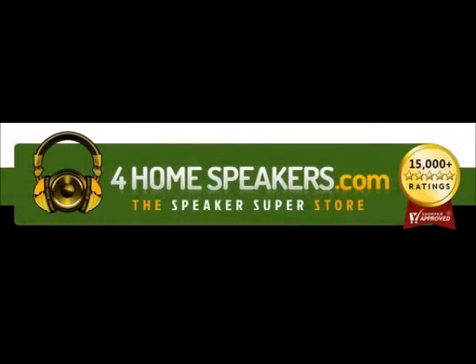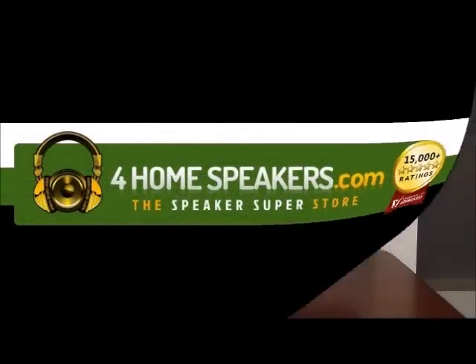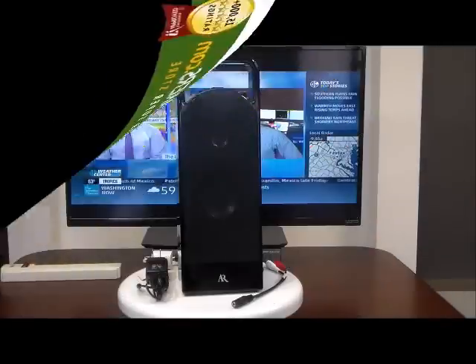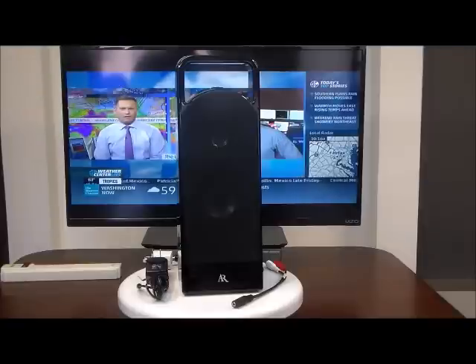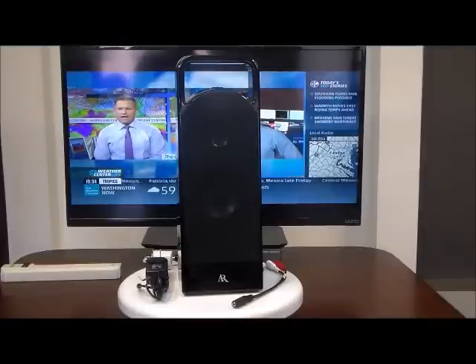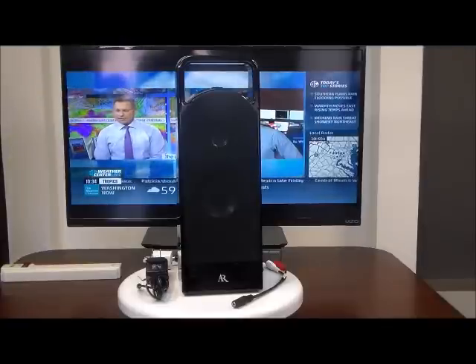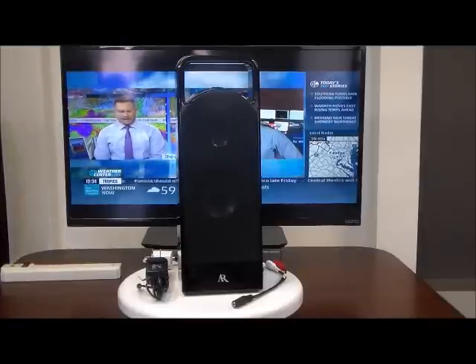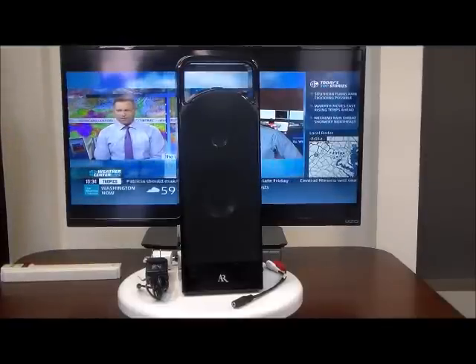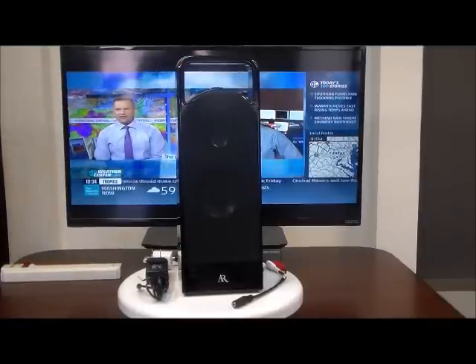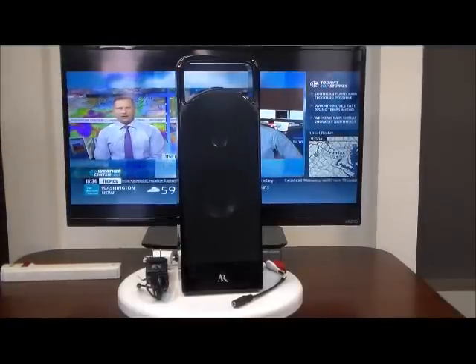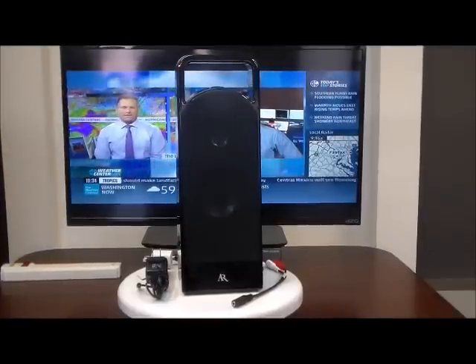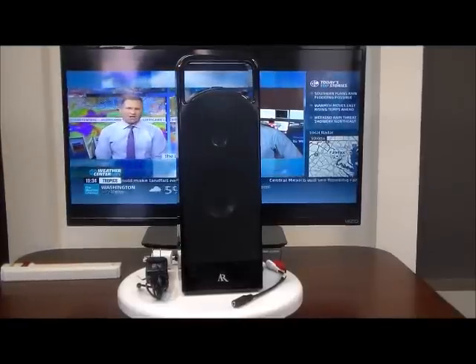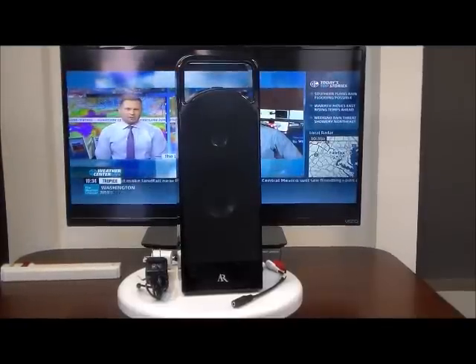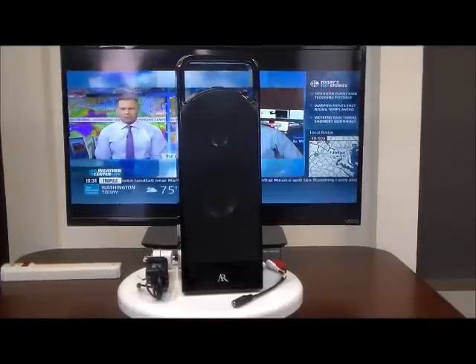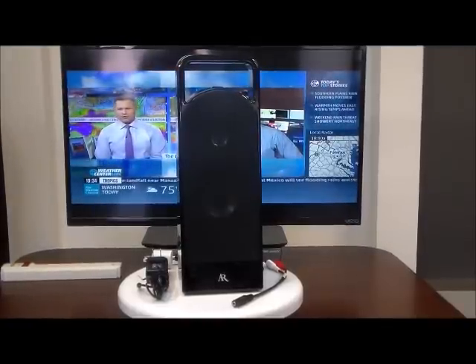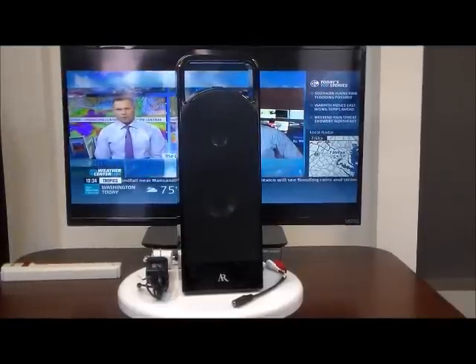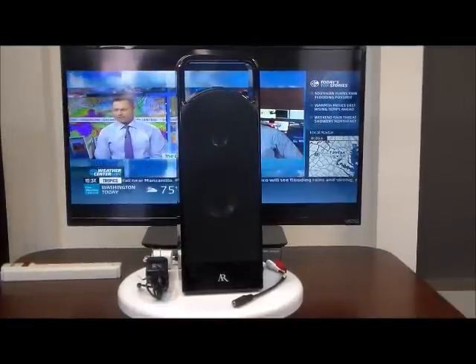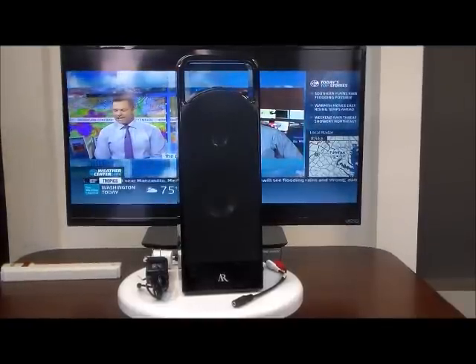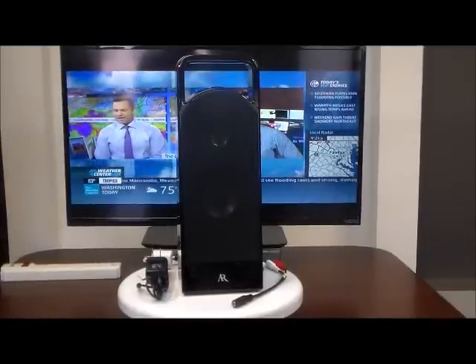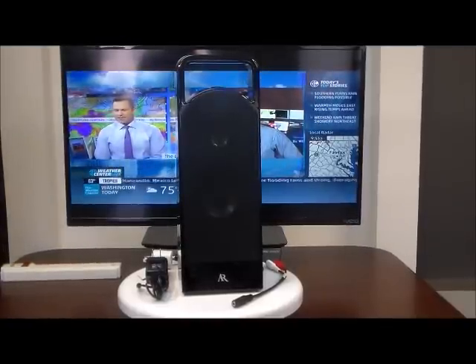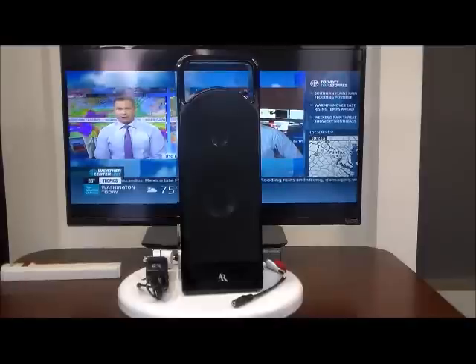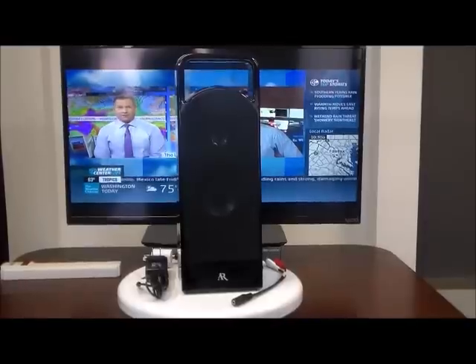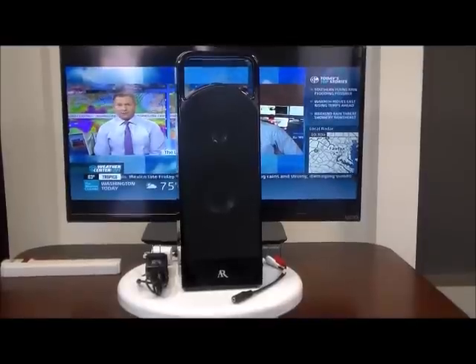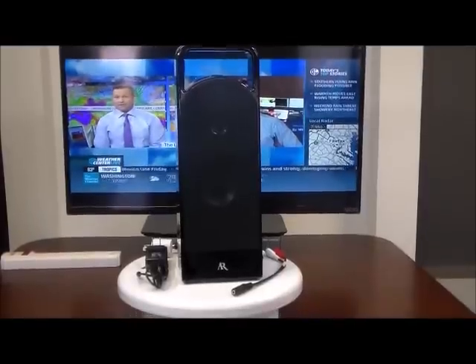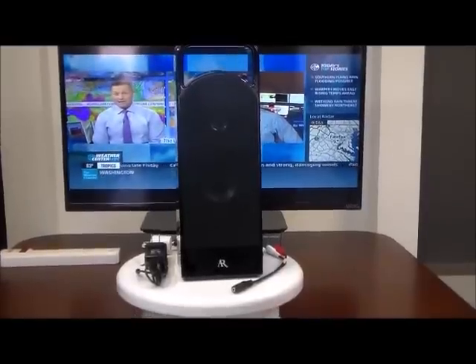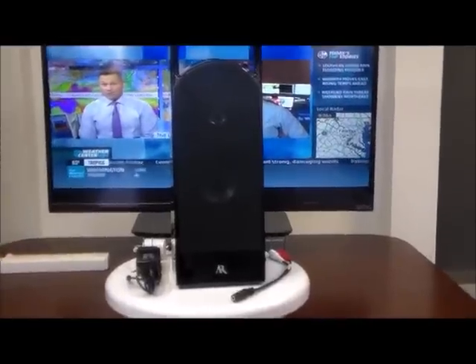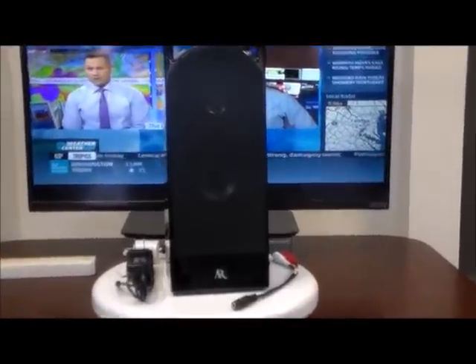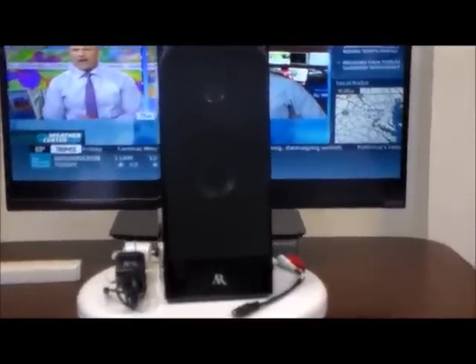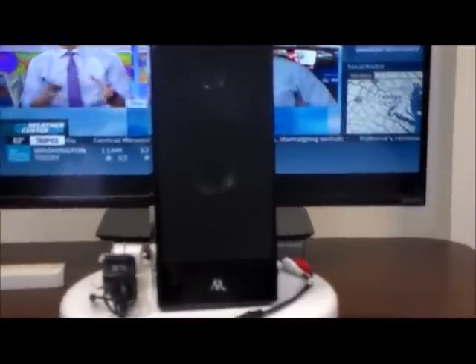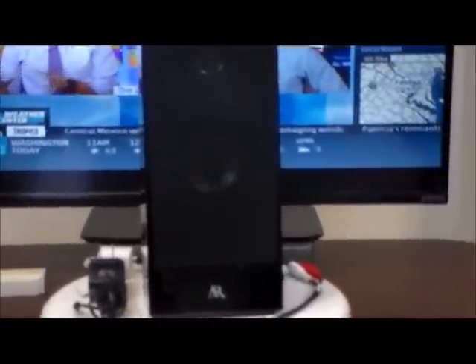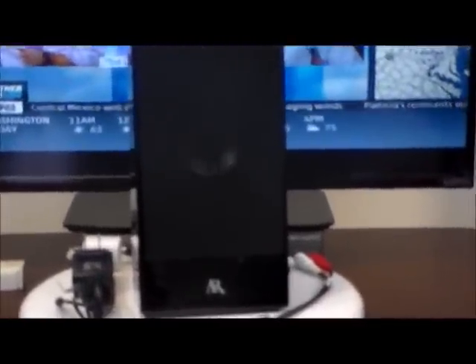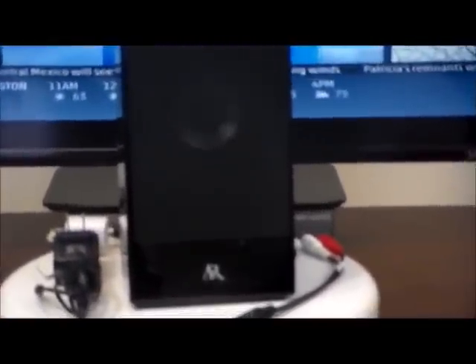Welcome to 4 Home Speakers, where our mission is to help you hear your TV better. Today we're going to introduce to you the Acoustic Research High Performance Wireless Speaker with TV Adapter Kit.